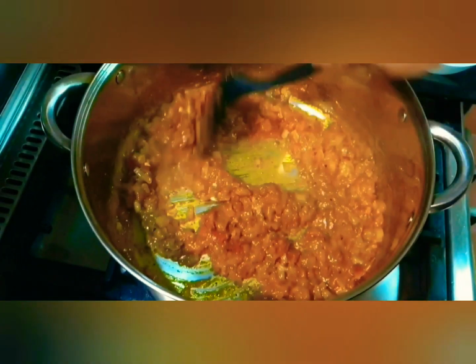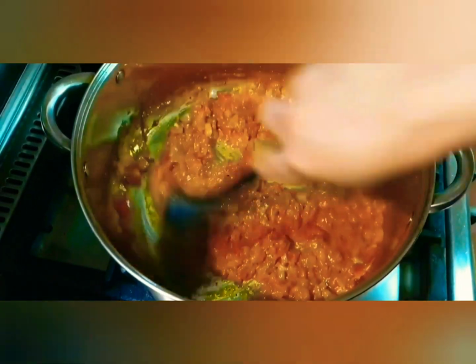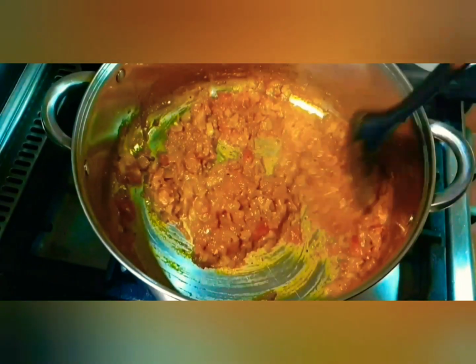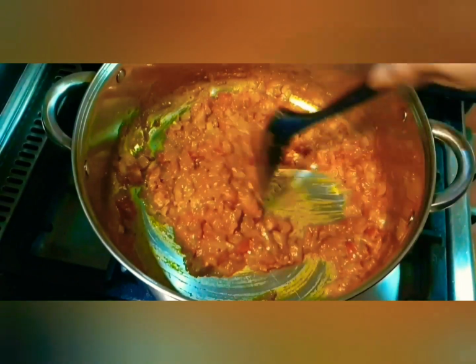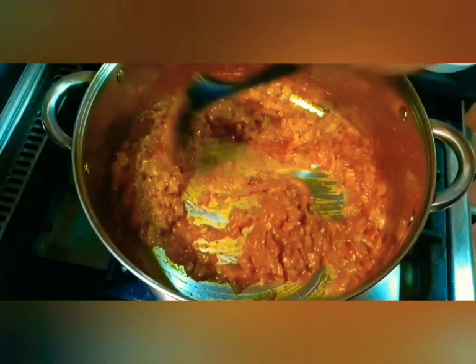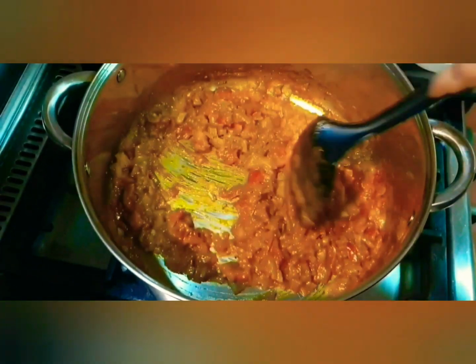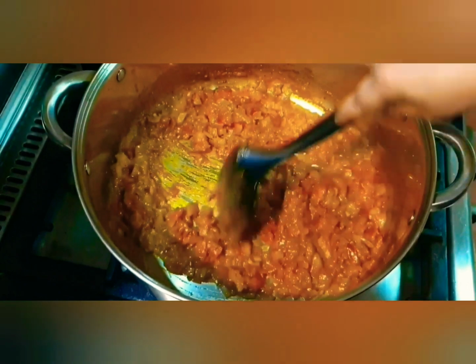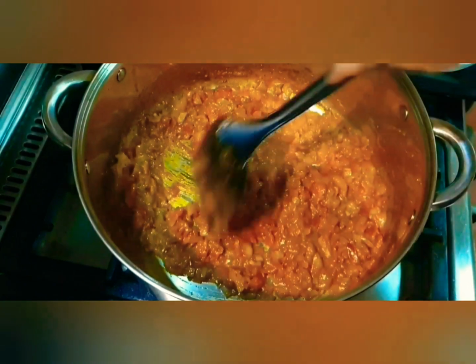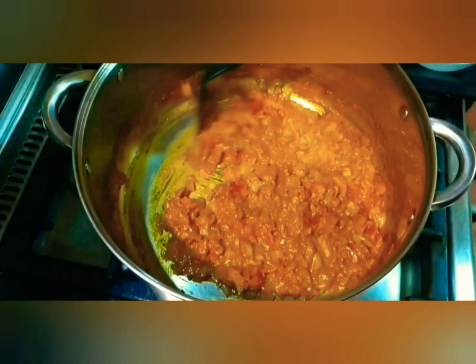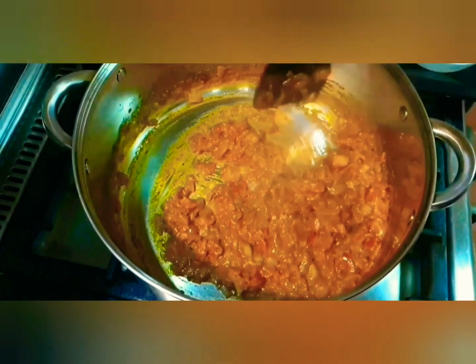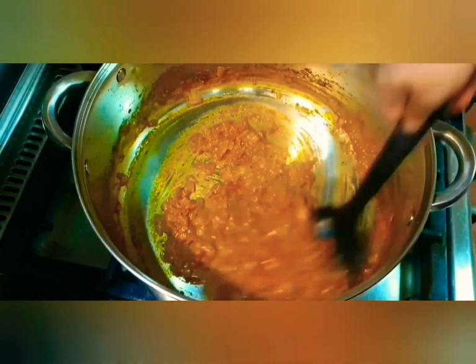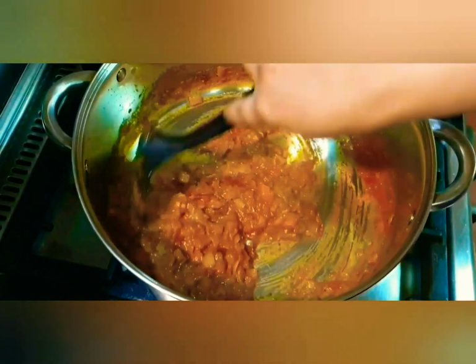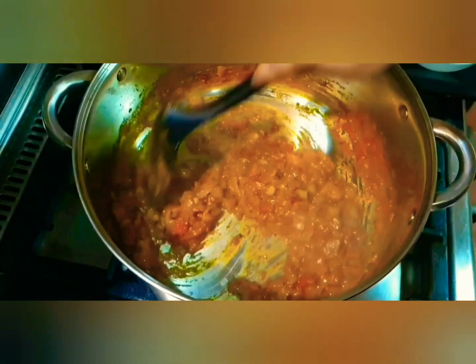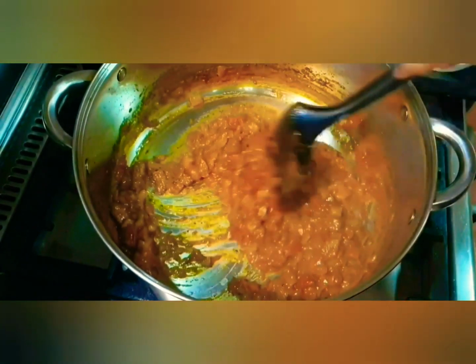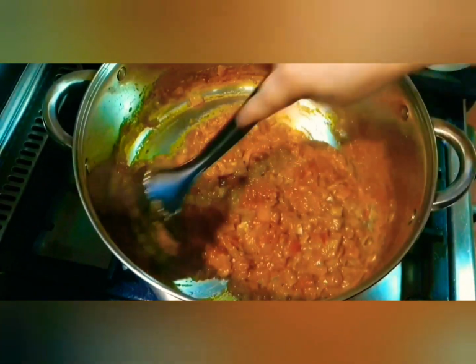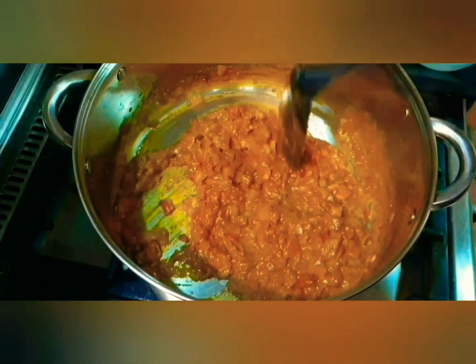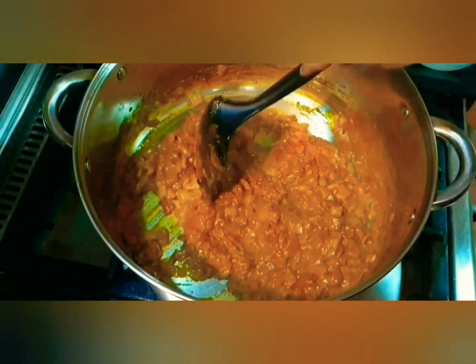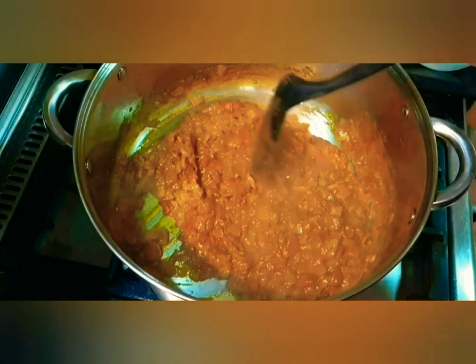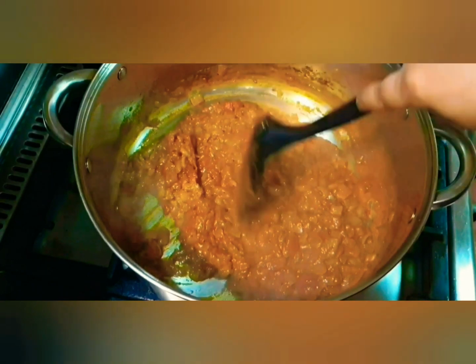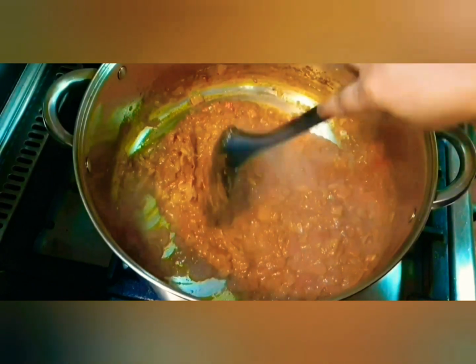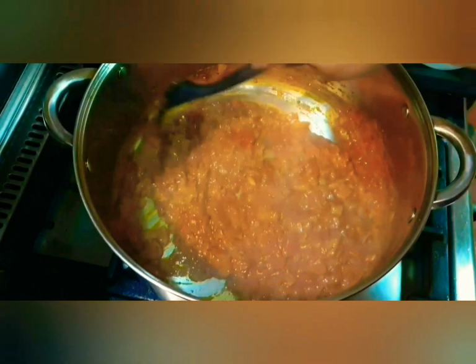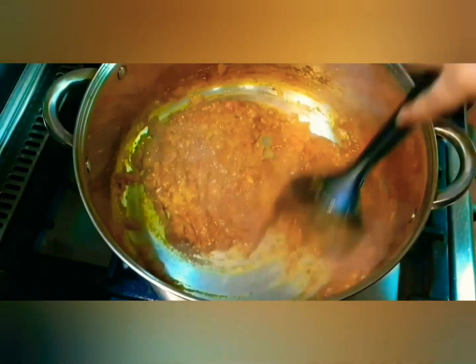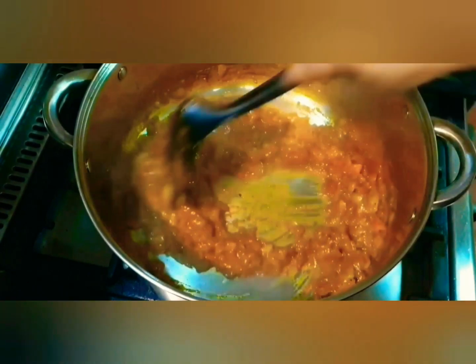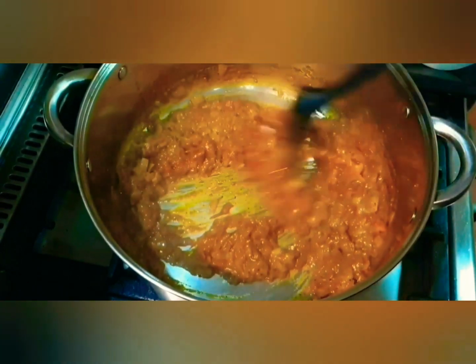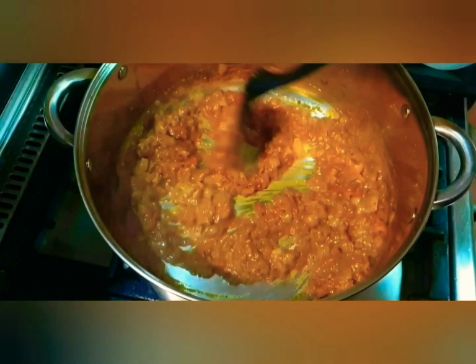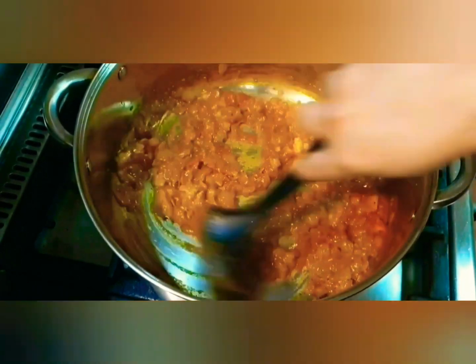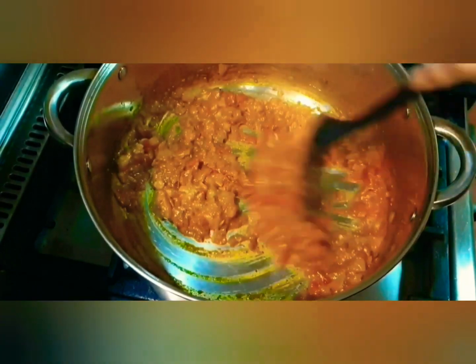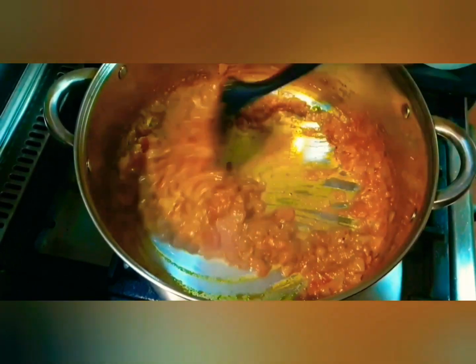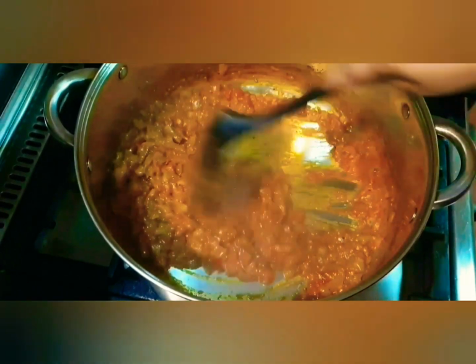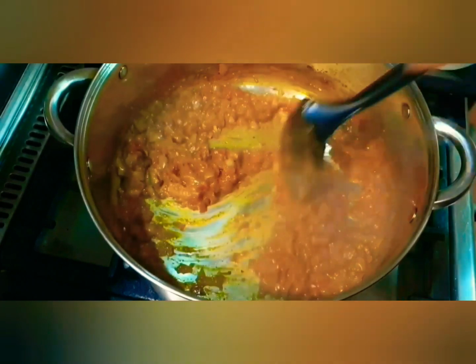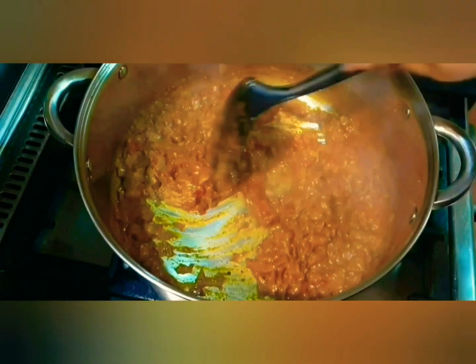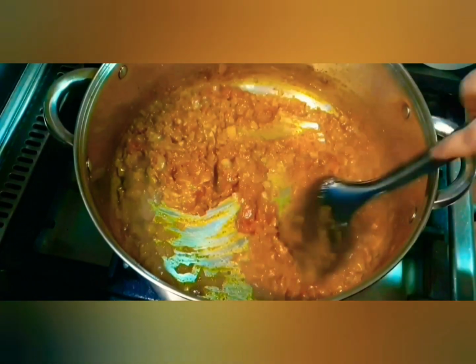See now that our tomatoes are completely cooked and dissolved with the masala. See how thick the consistency is — remember, we just used a quarter cup of water to get this desired result.